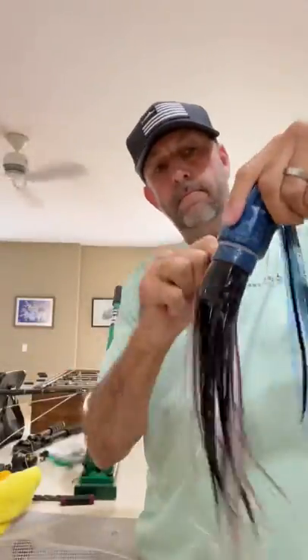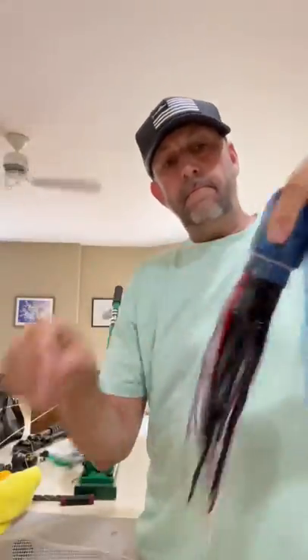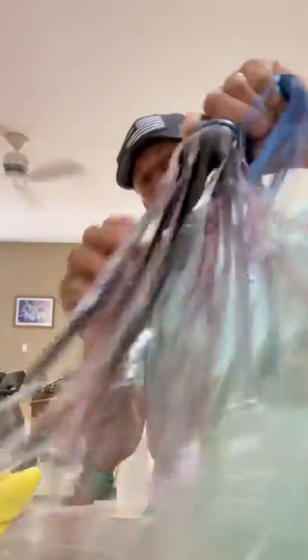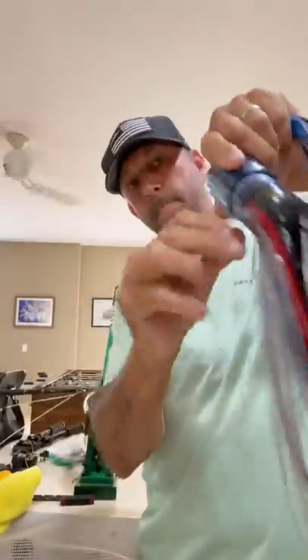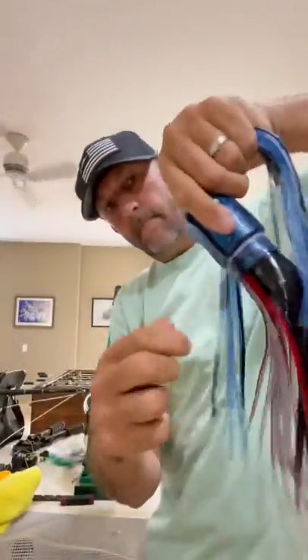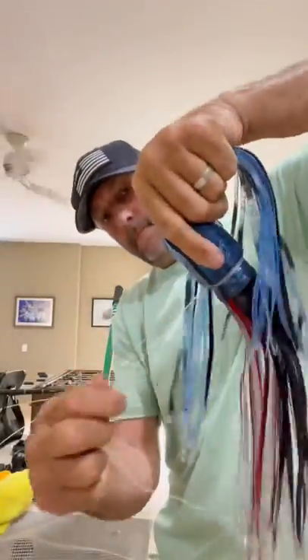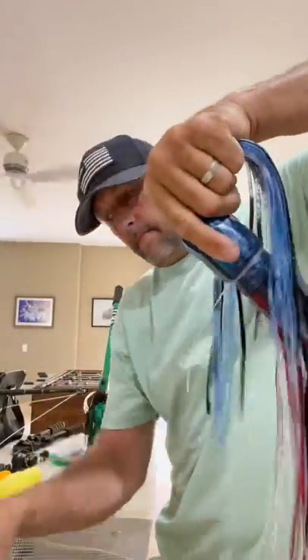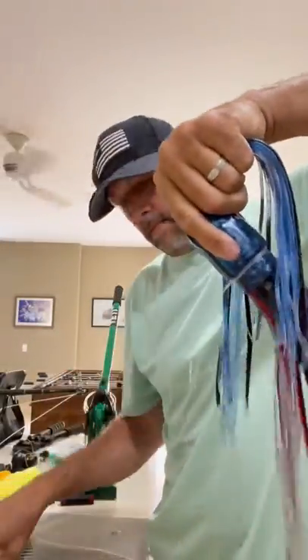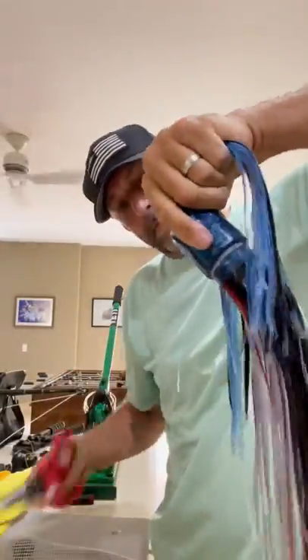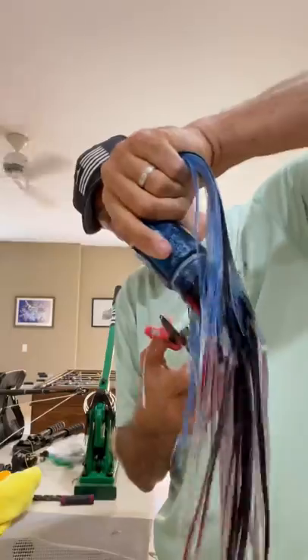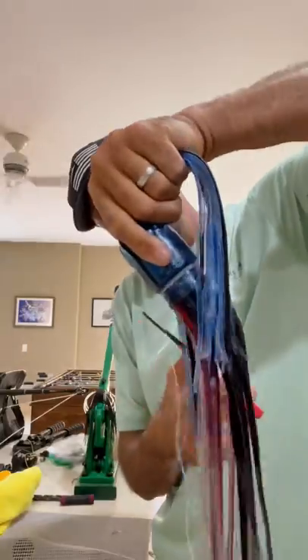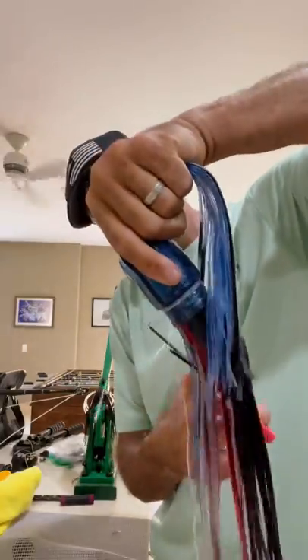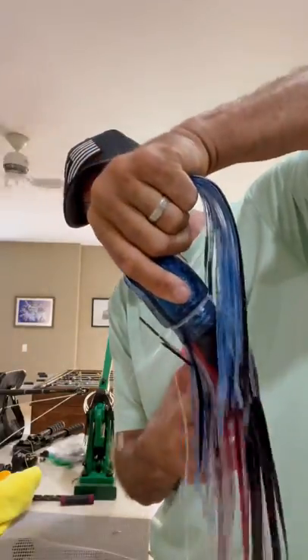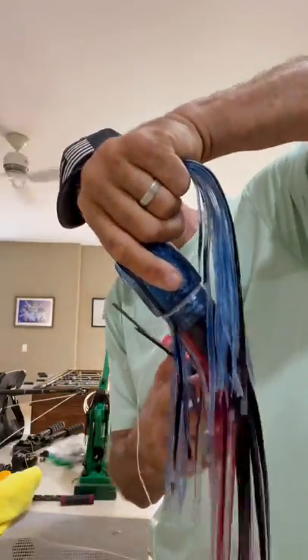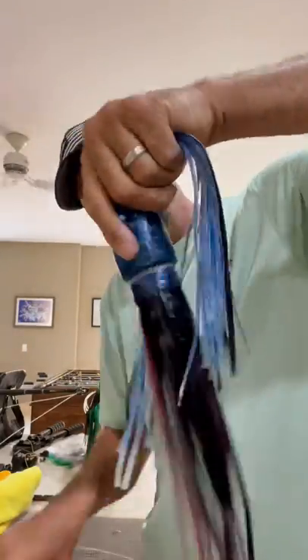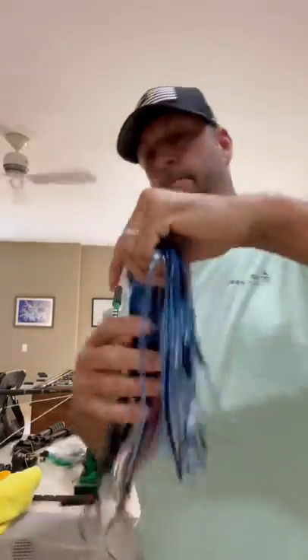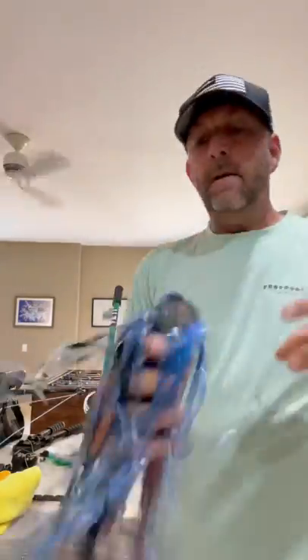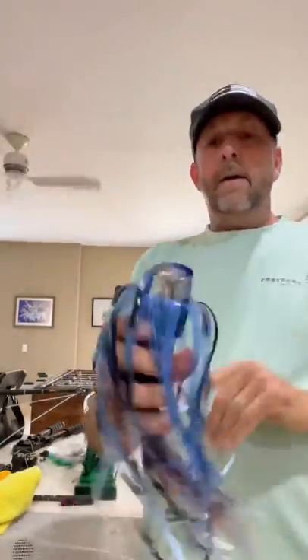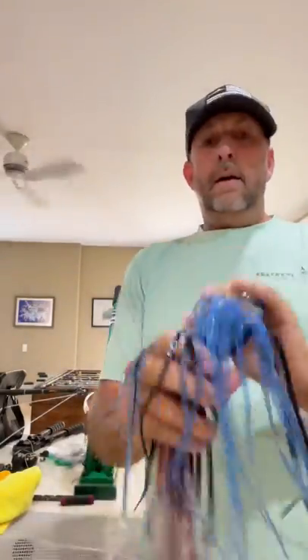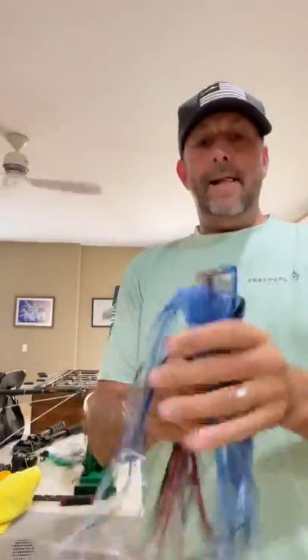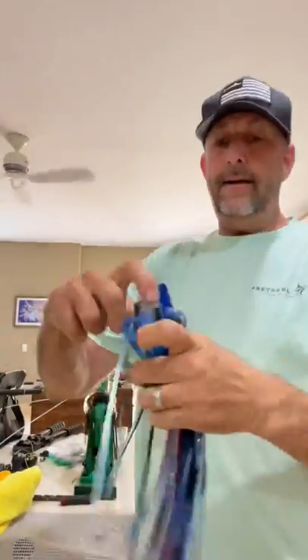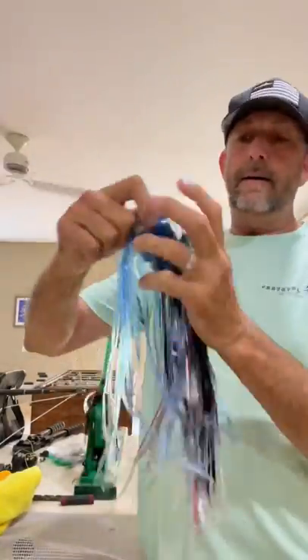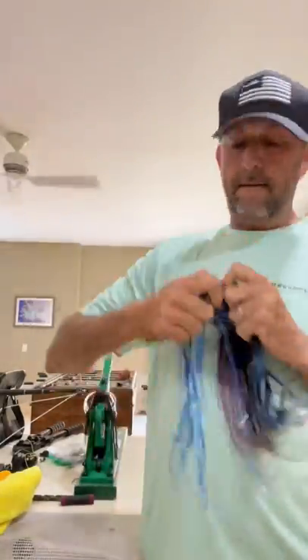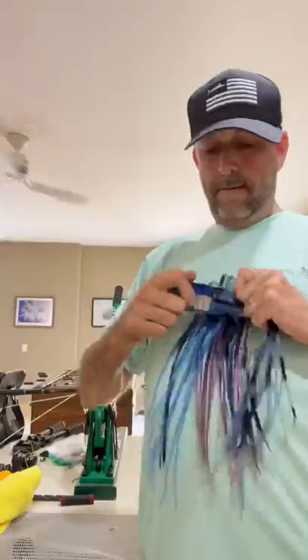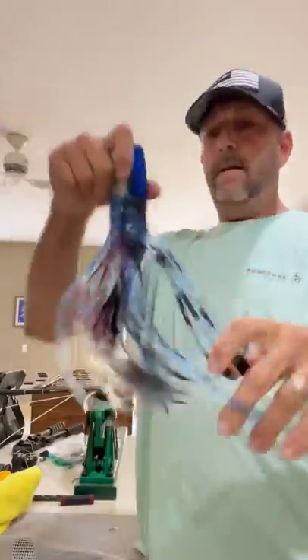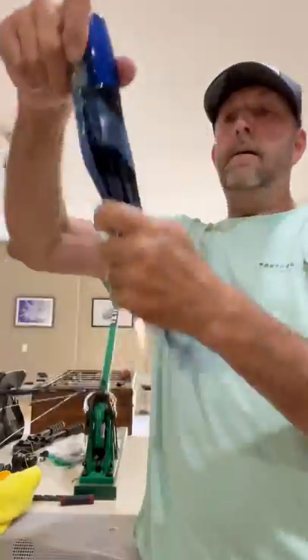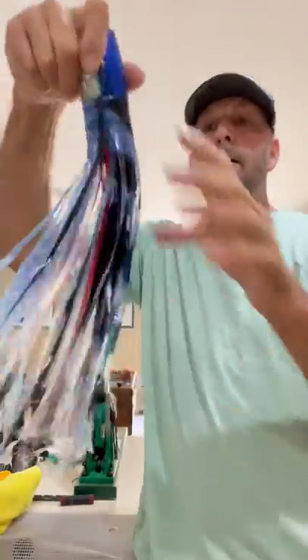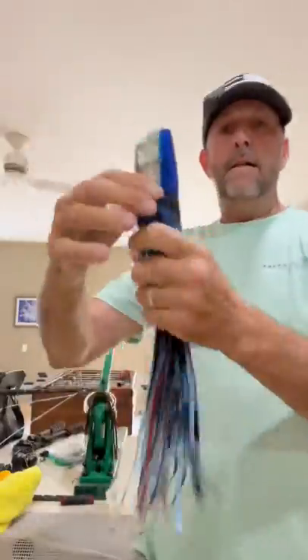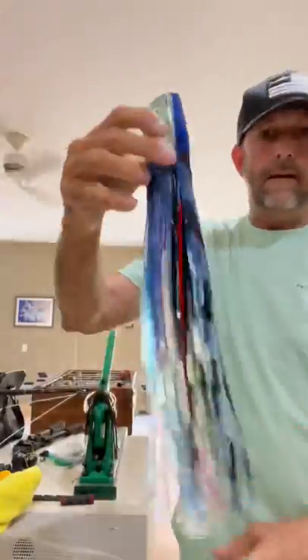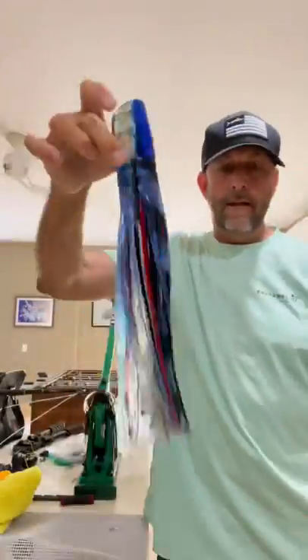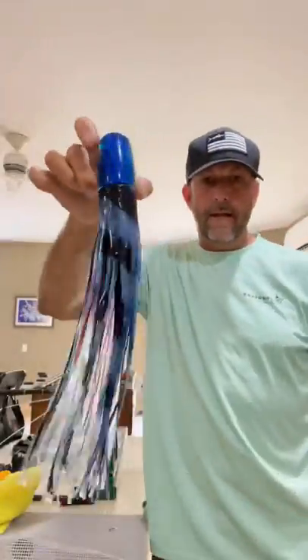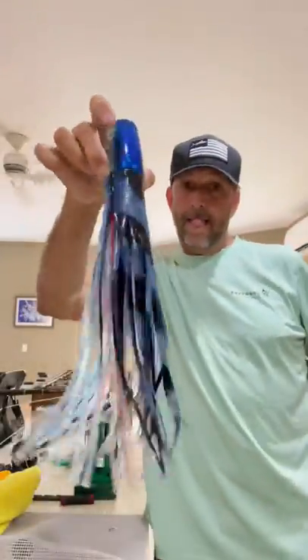Give it a little trim with your scissors. Now look at this — she is ready to go. Beautiful. Like it? I love it.